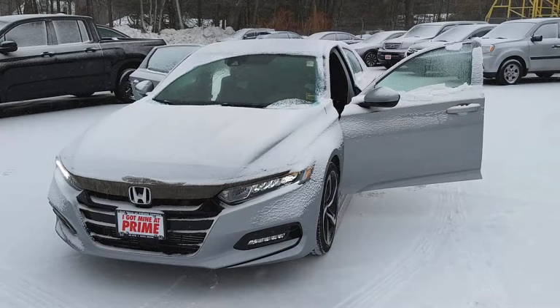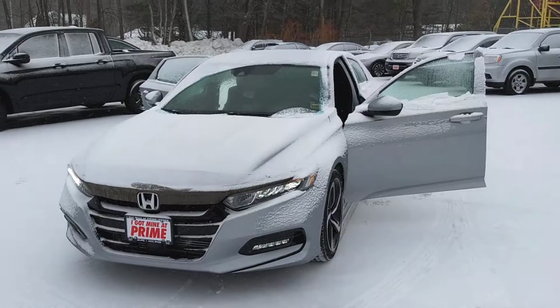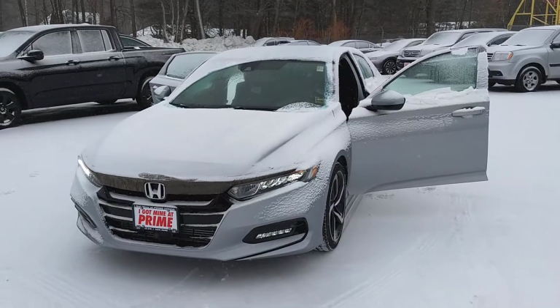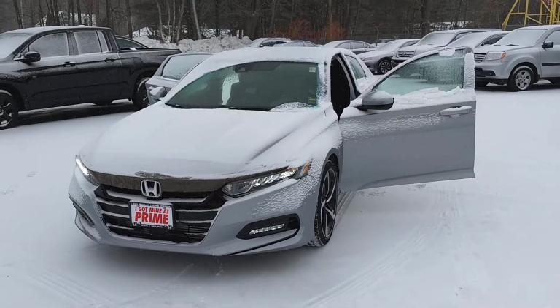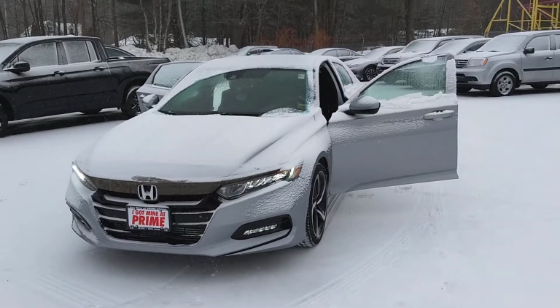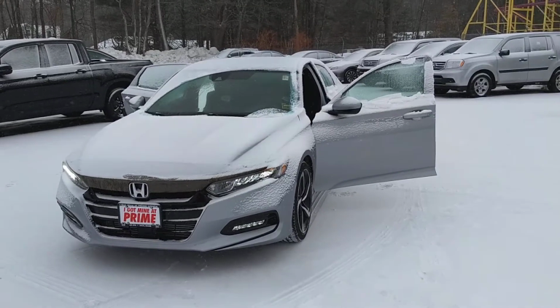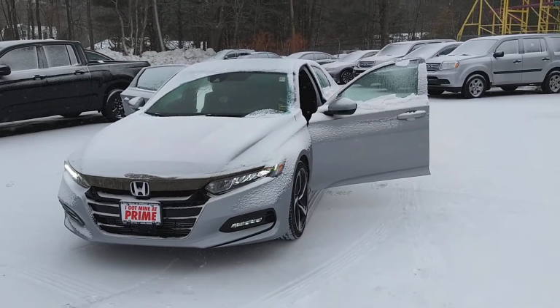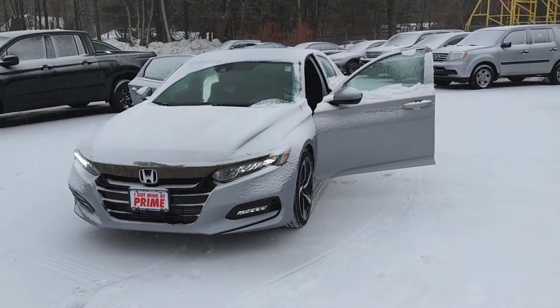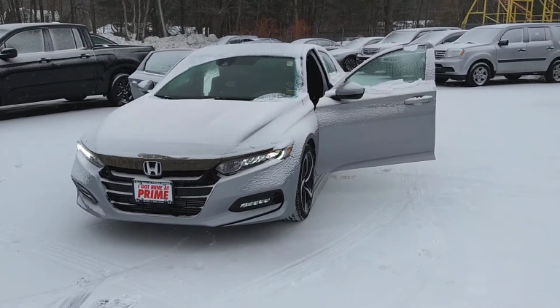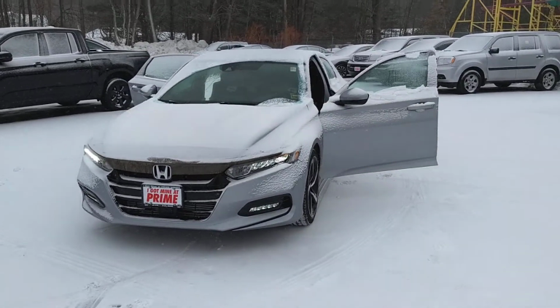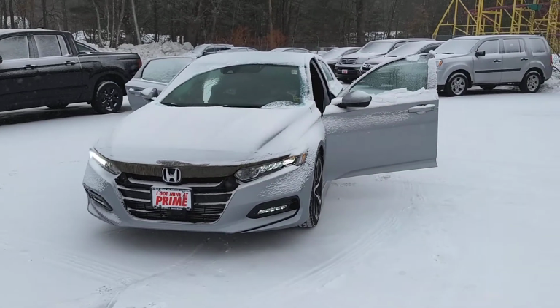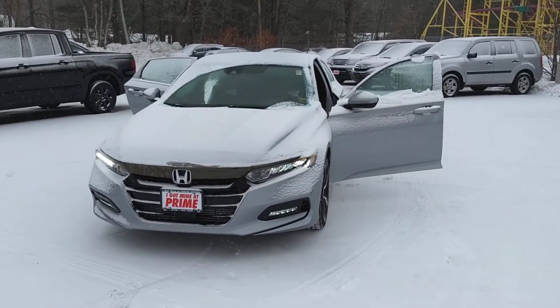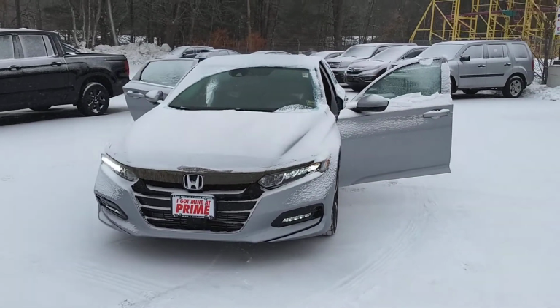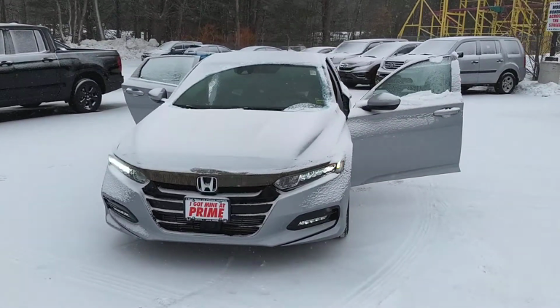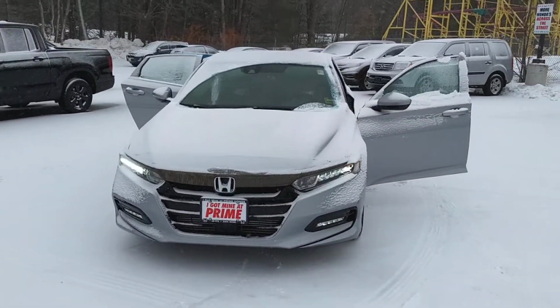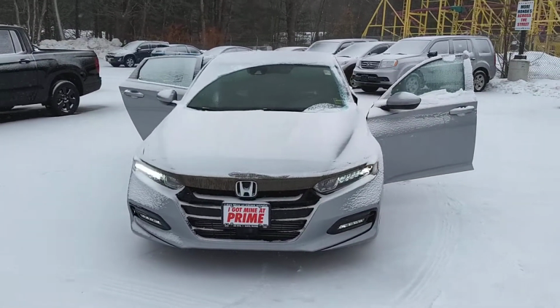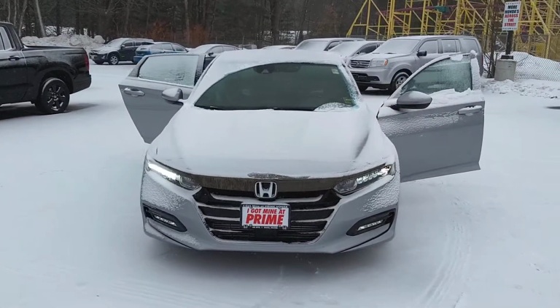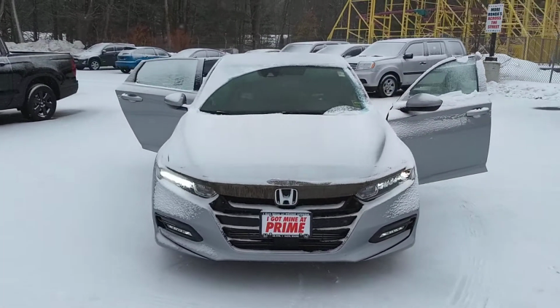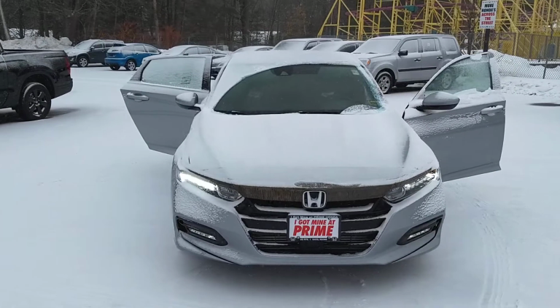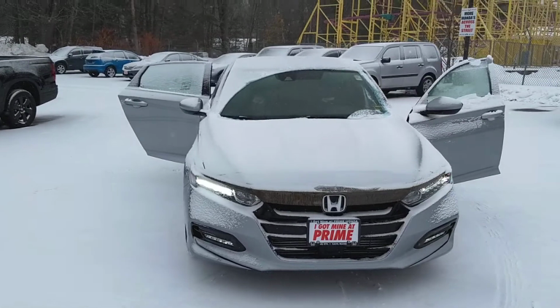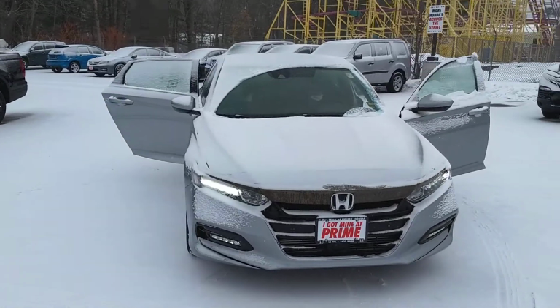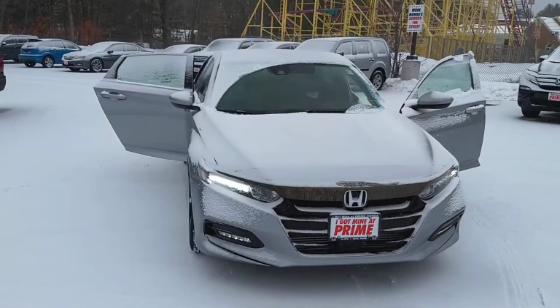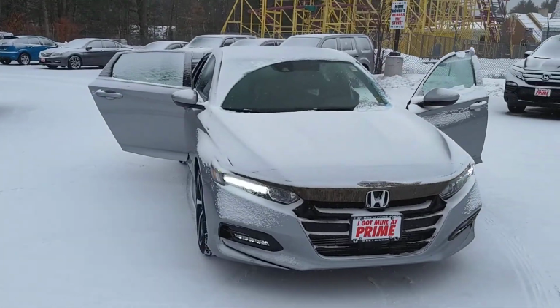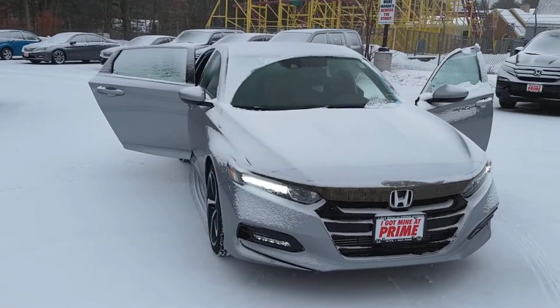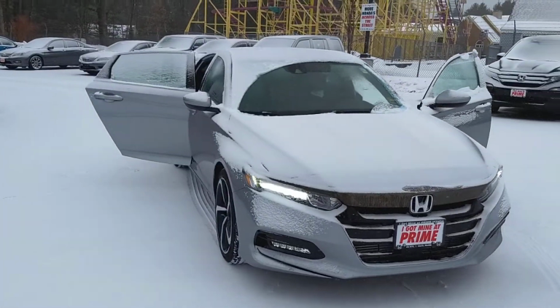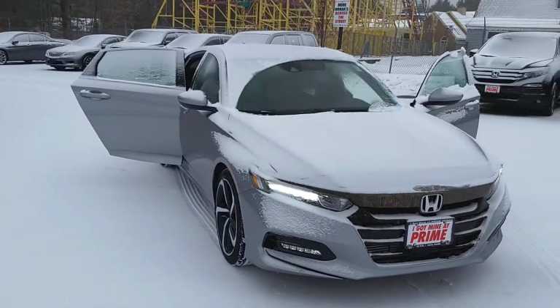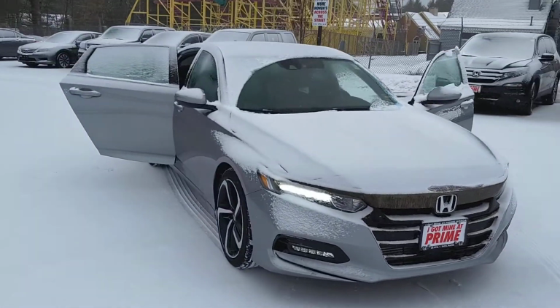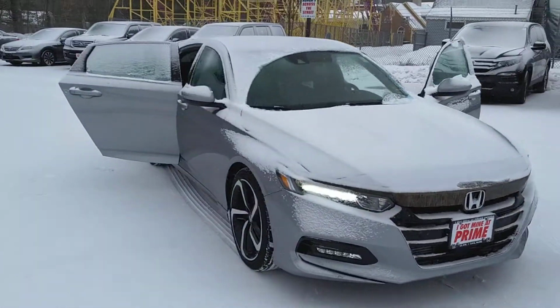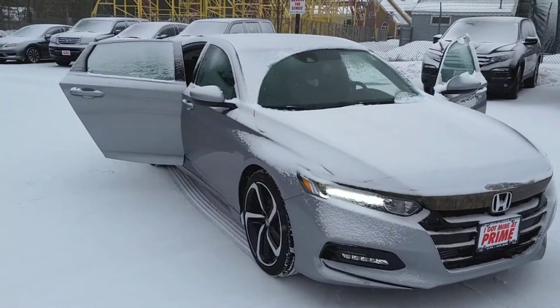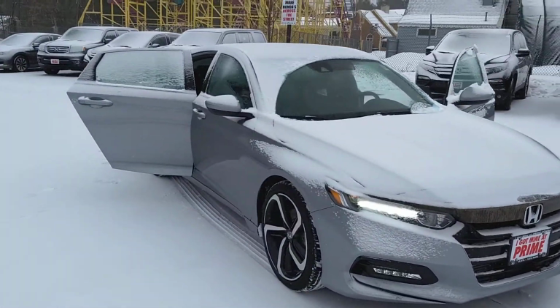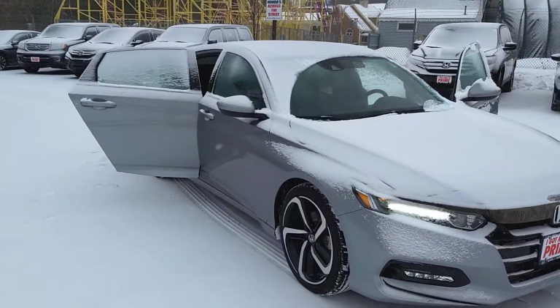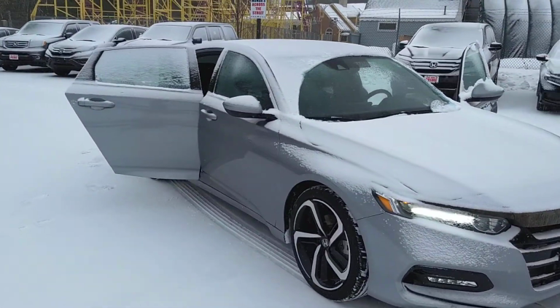Hey Kevin, Jeff at Prime Honda. This really is it — it's the silver one you inquired about. Six-speed sport manual with the 1.5 turbo.